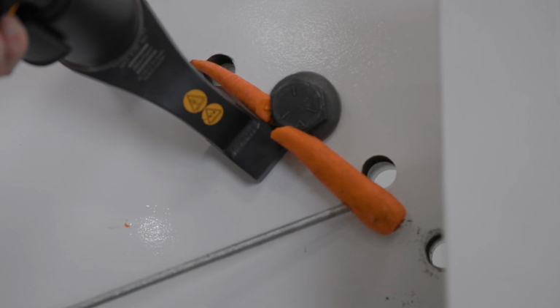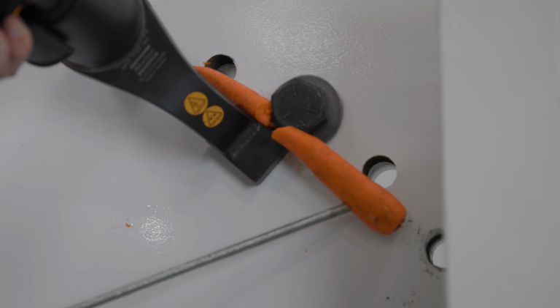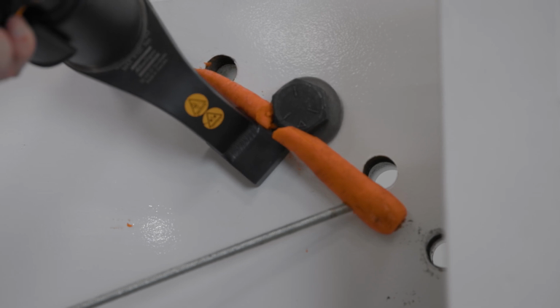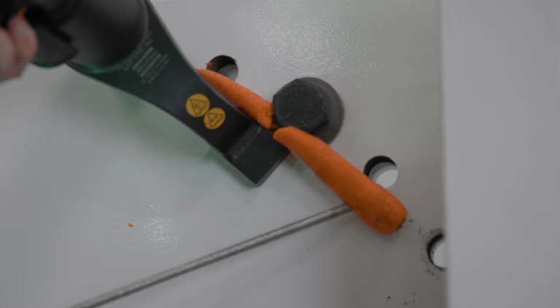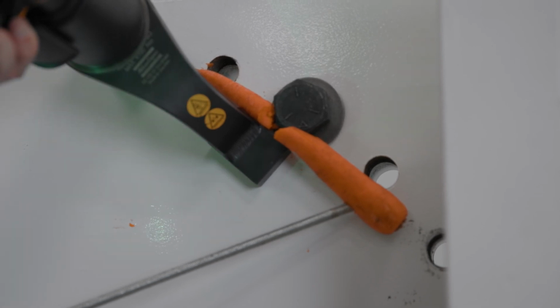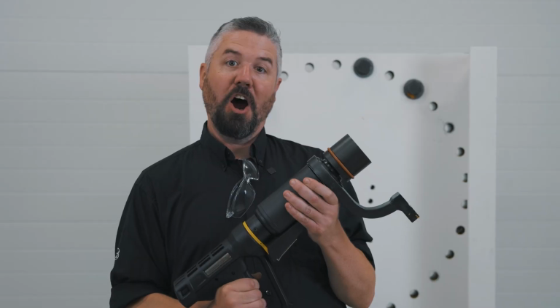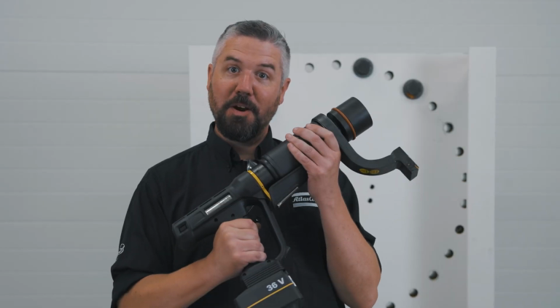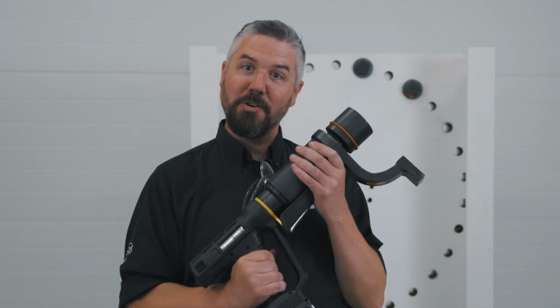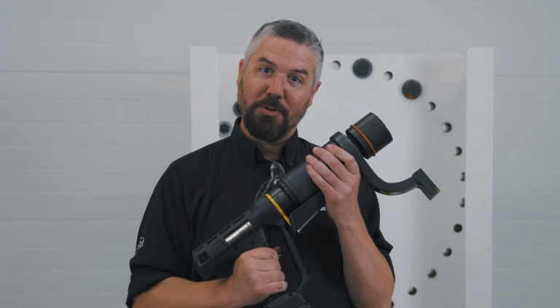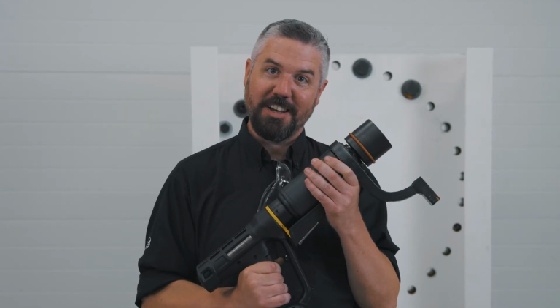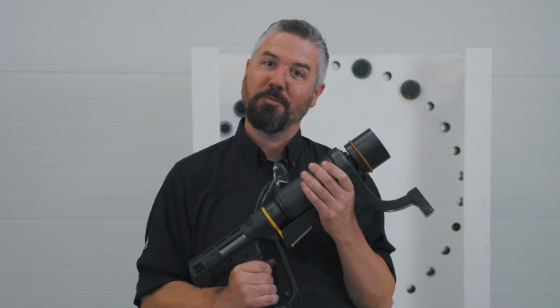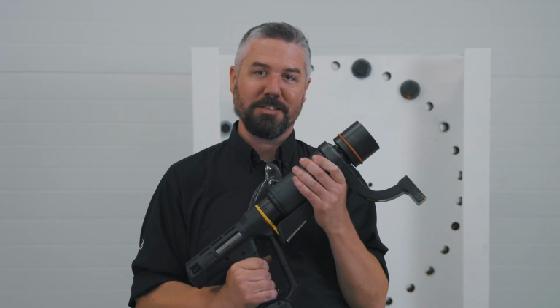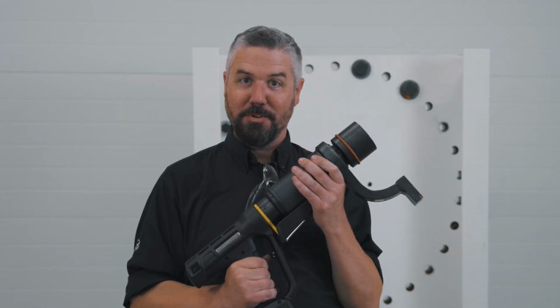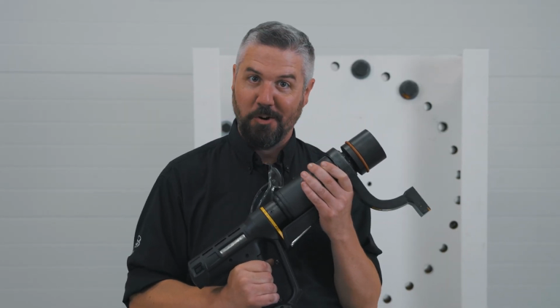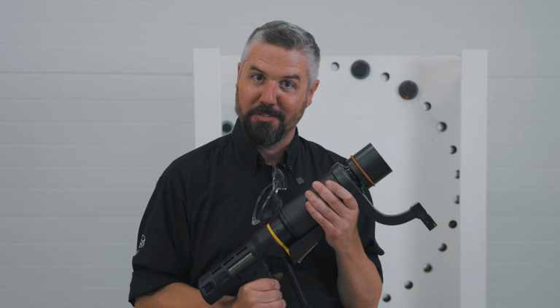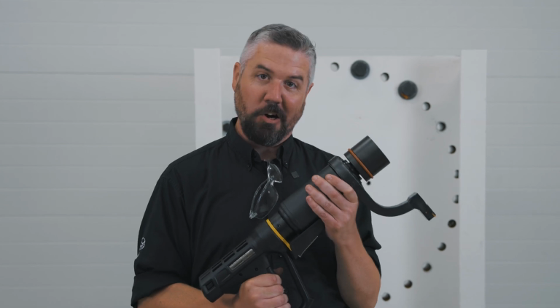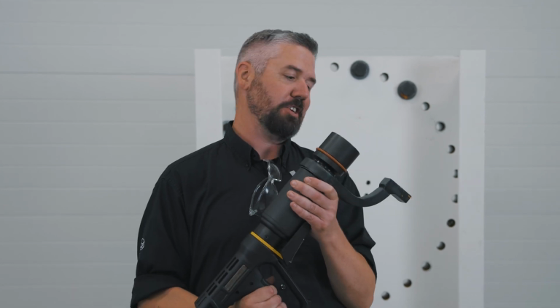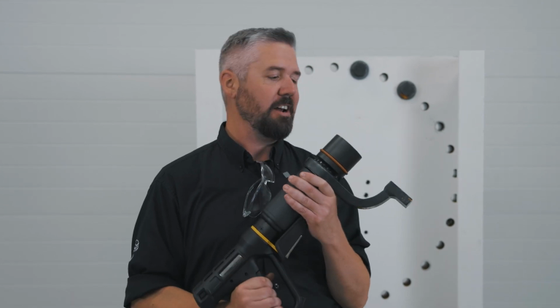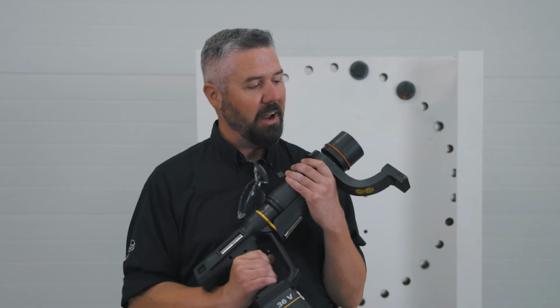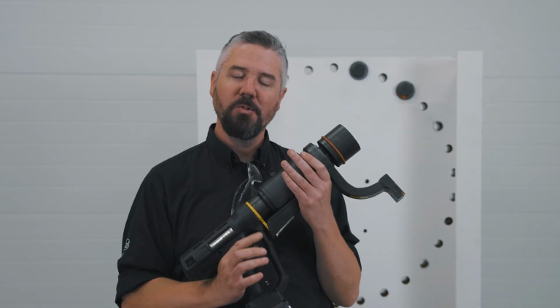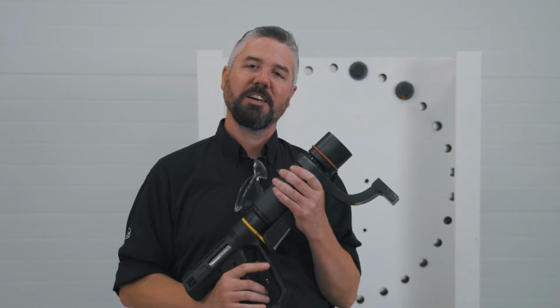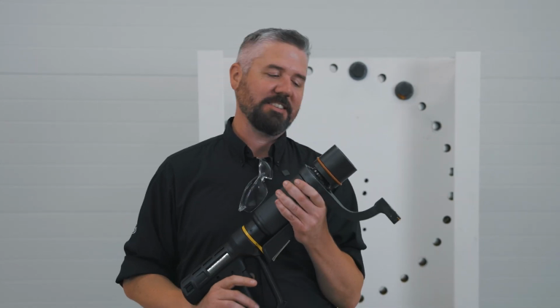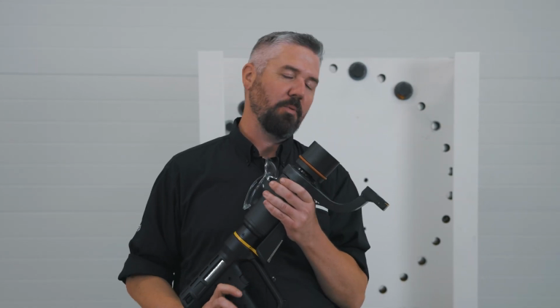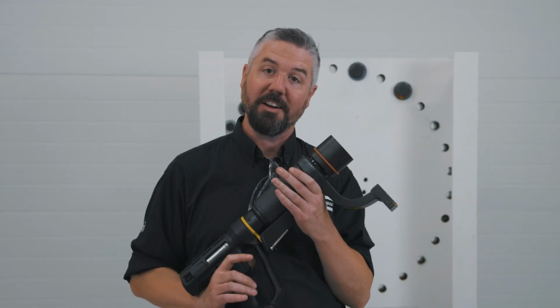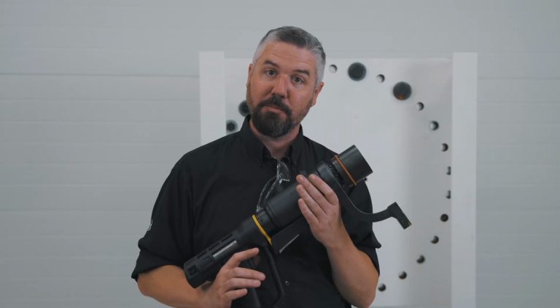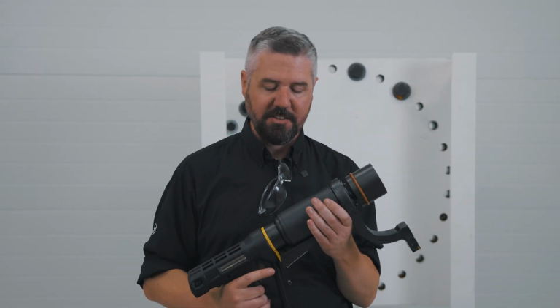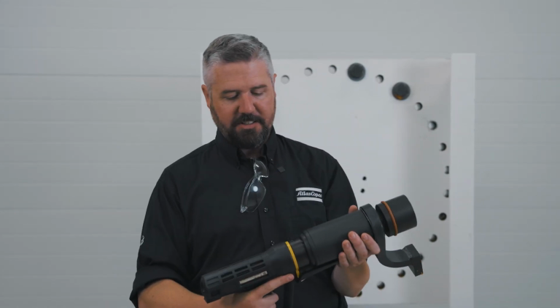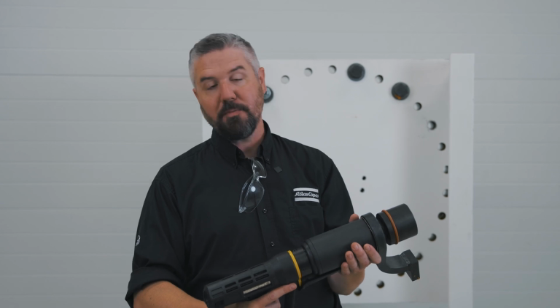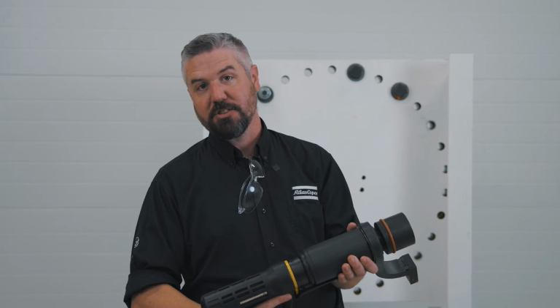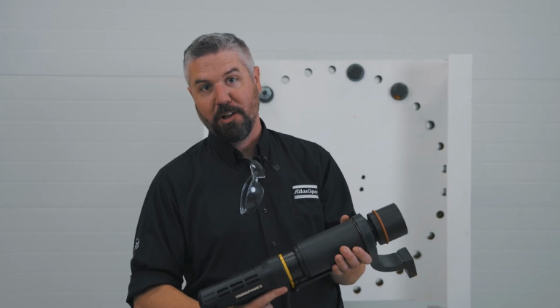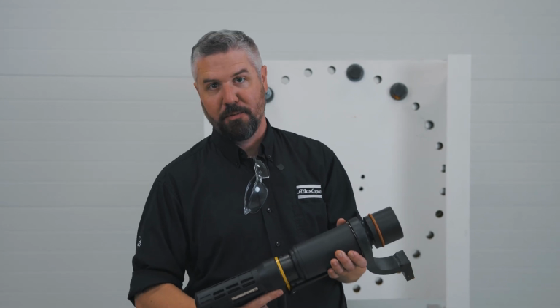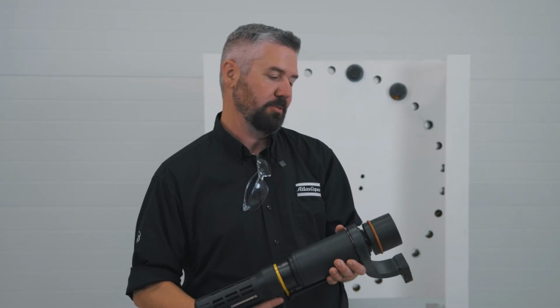Pretty glad that wasn't my real finger. So there we have it — we did a pretty cool test. Hopefully we got some gratuitous slow-mo of that carrot crushing shot, but we really want to give you guys an idea about where to not keep your hands and some of the safety features that are available on some of our tools.